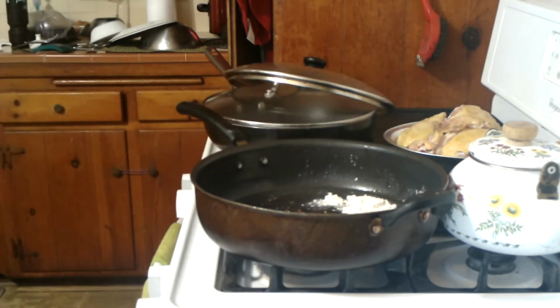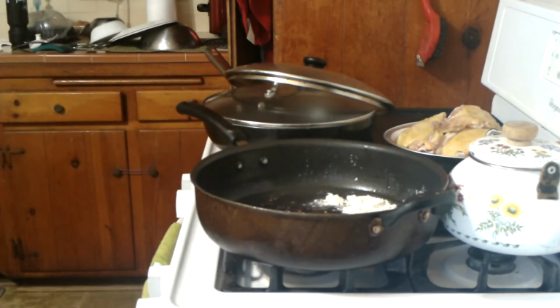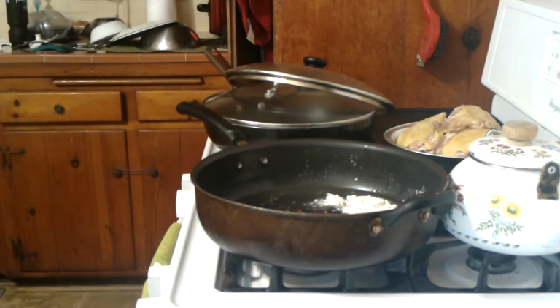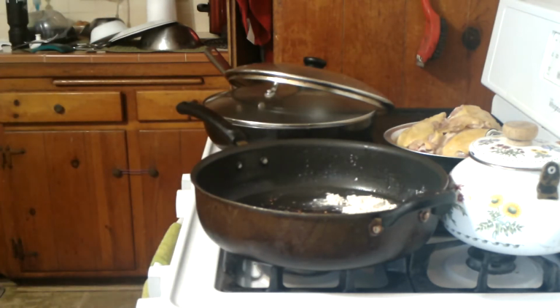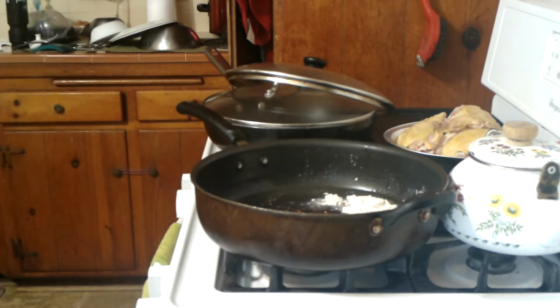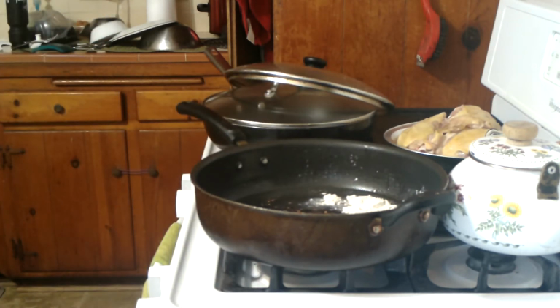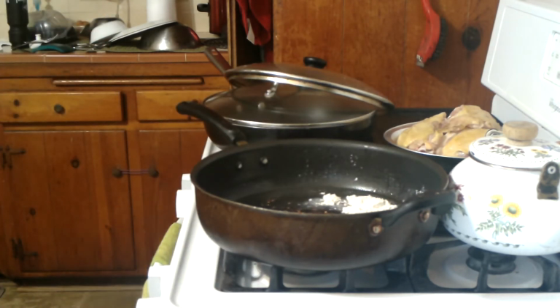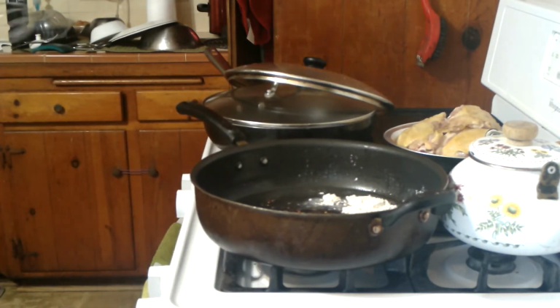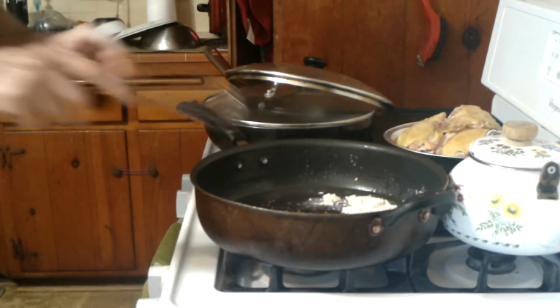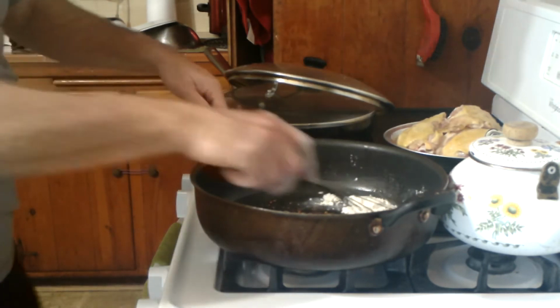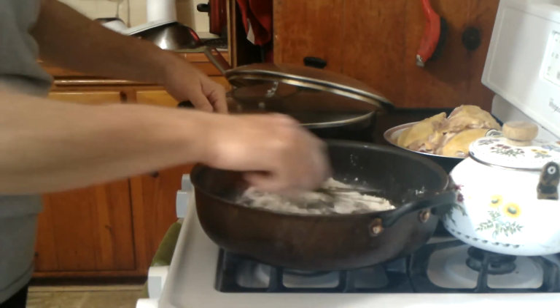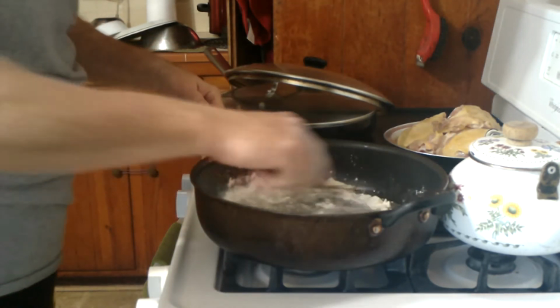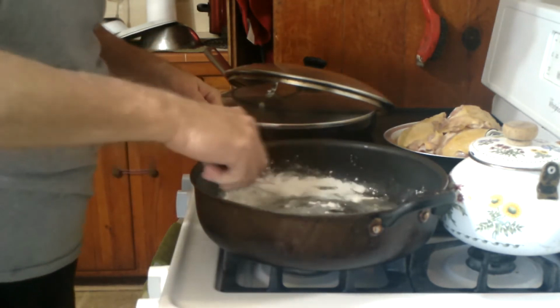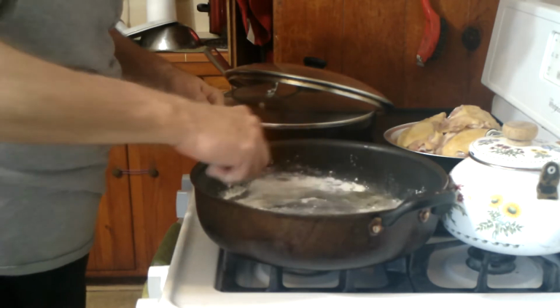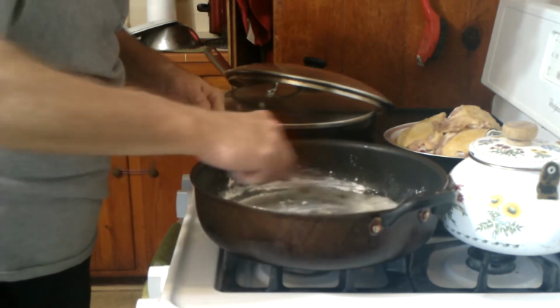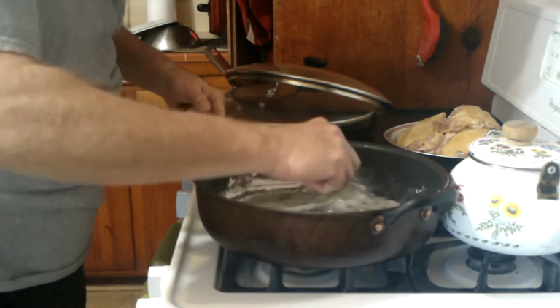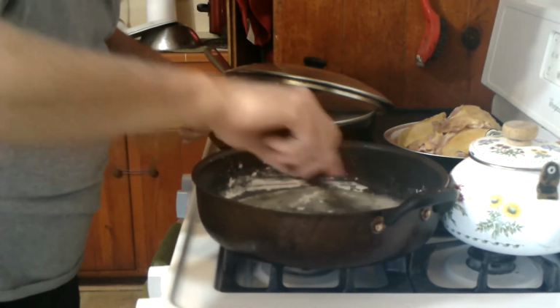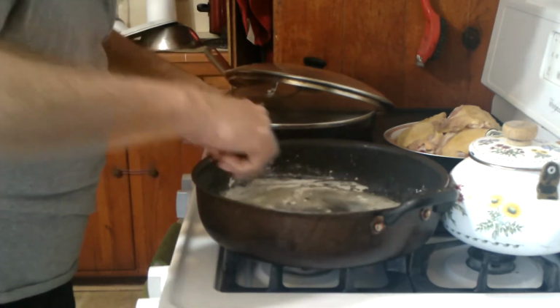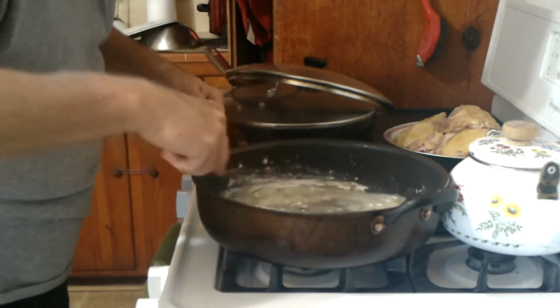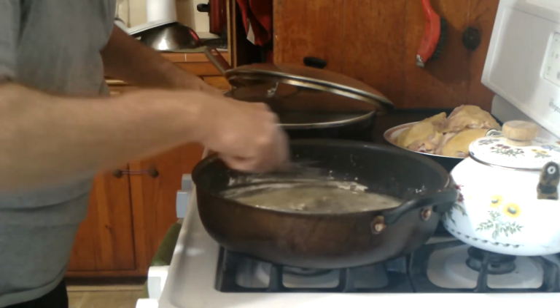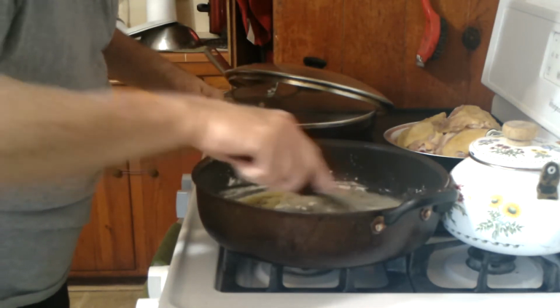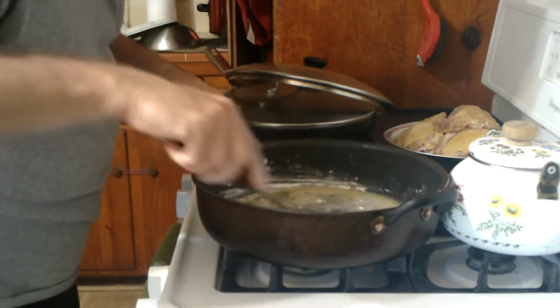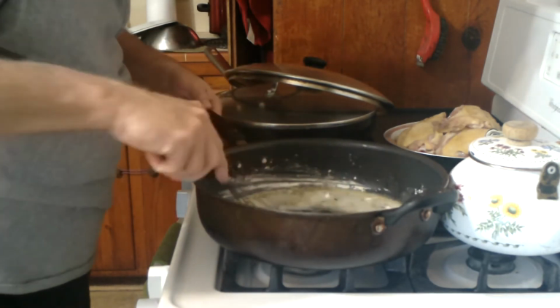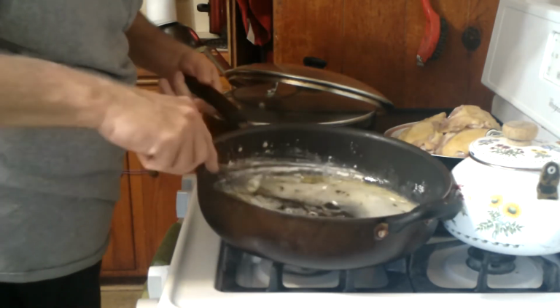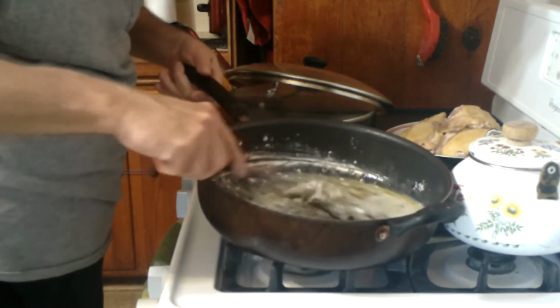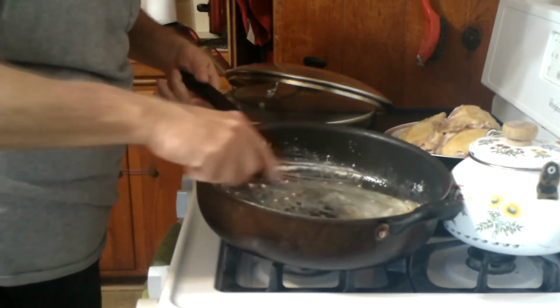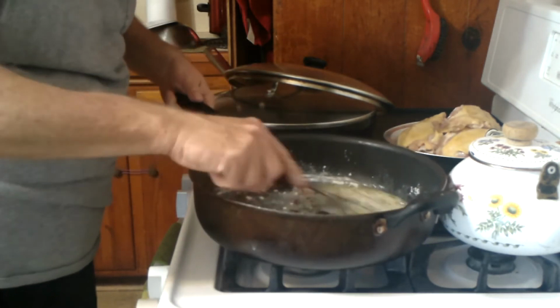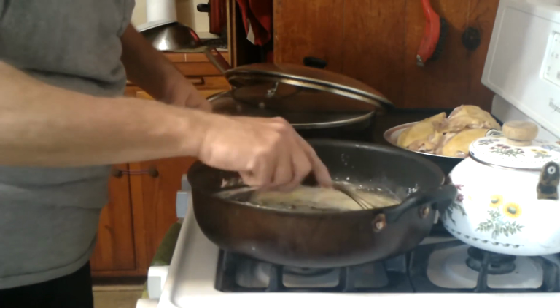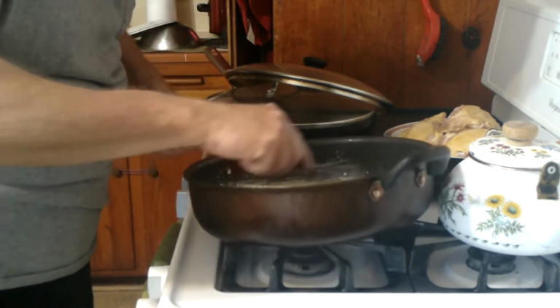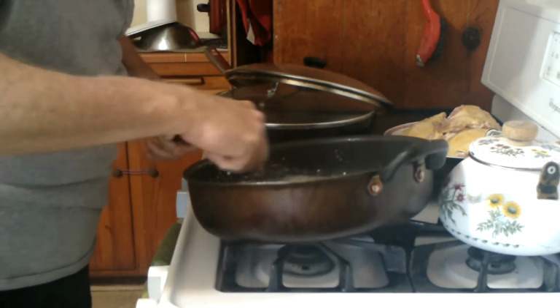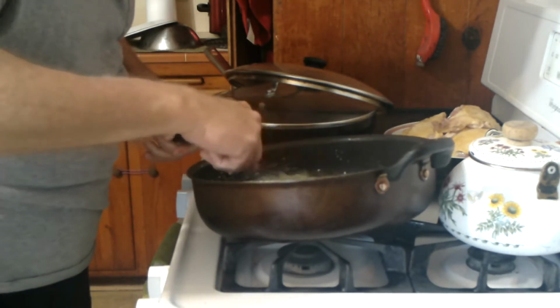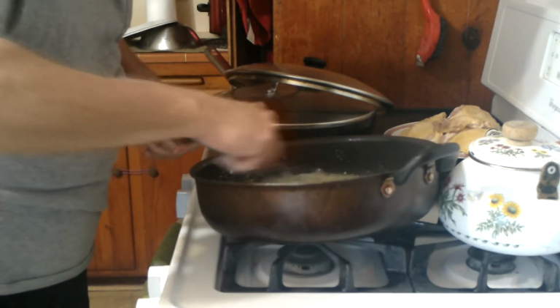Now we're going to whisk this up so it all mixes.